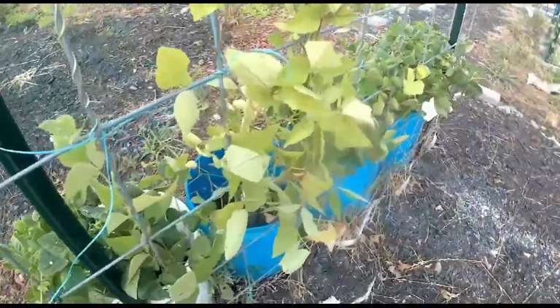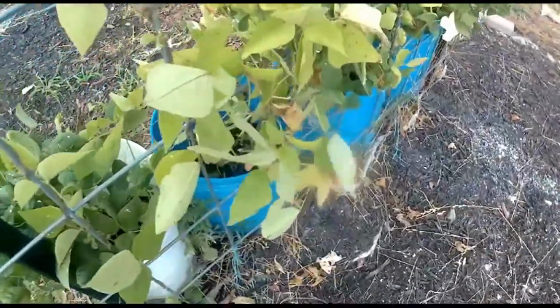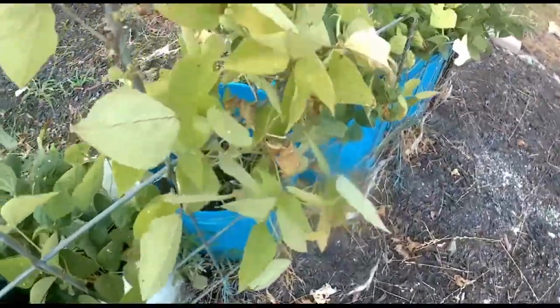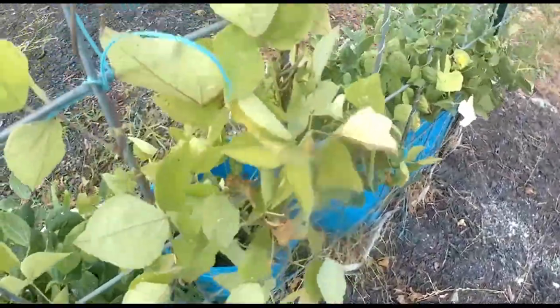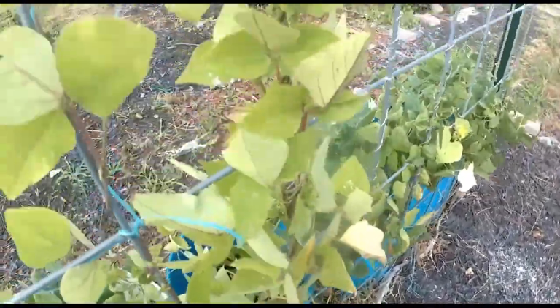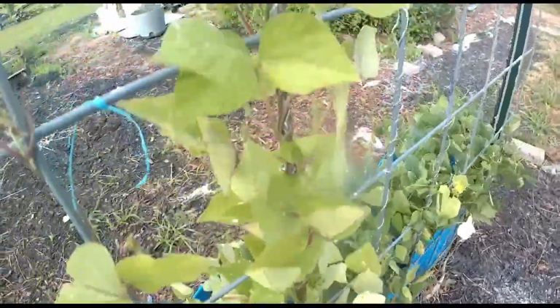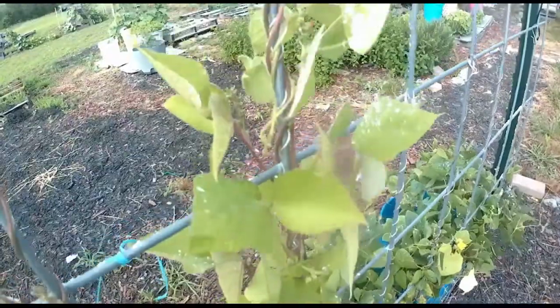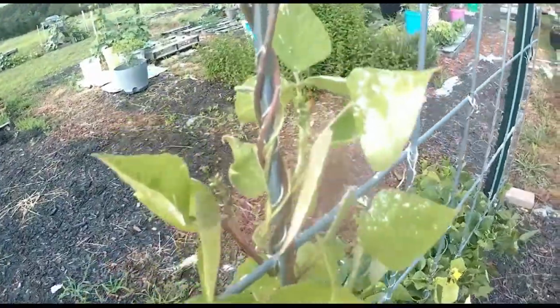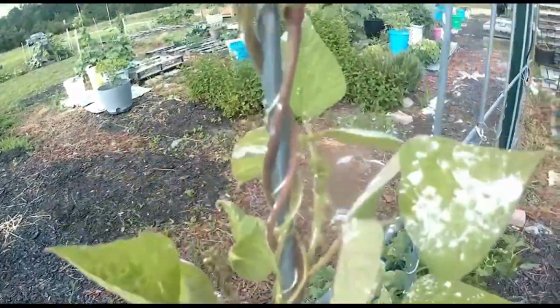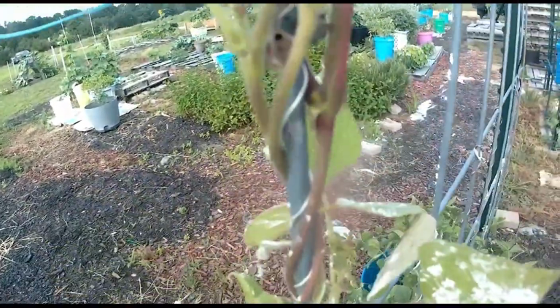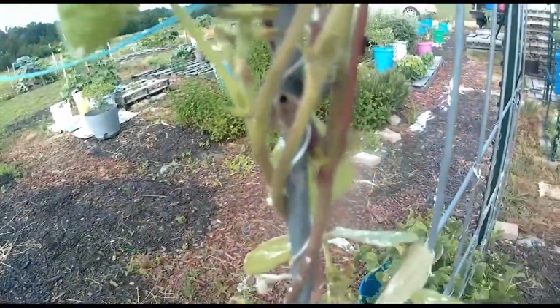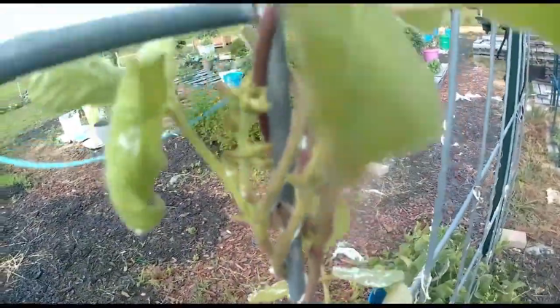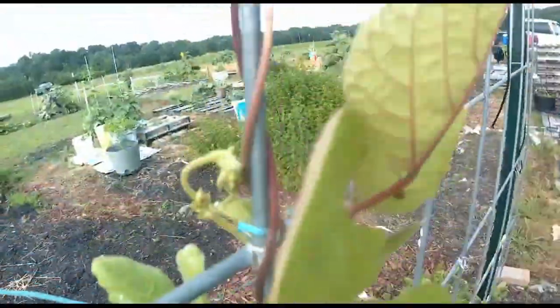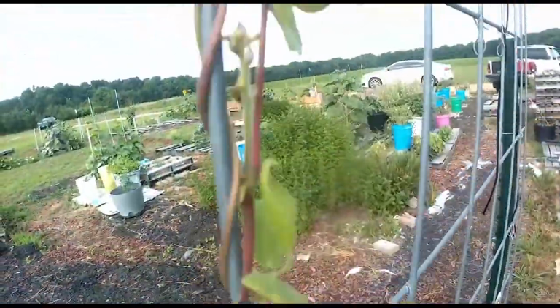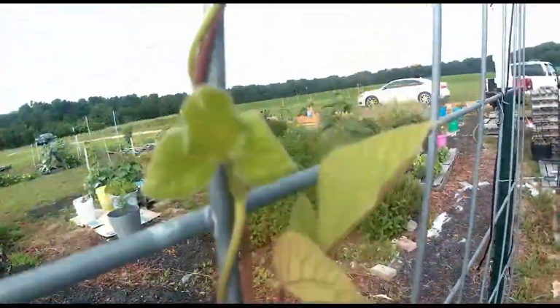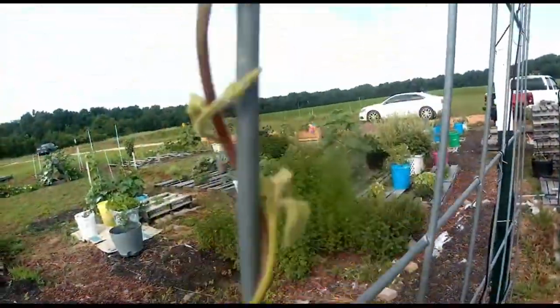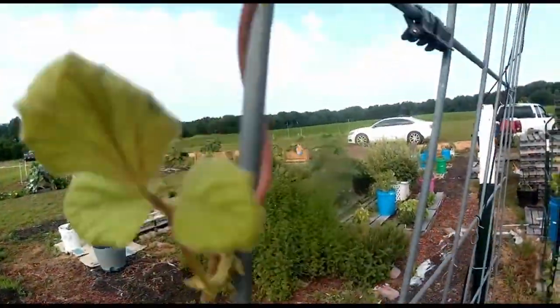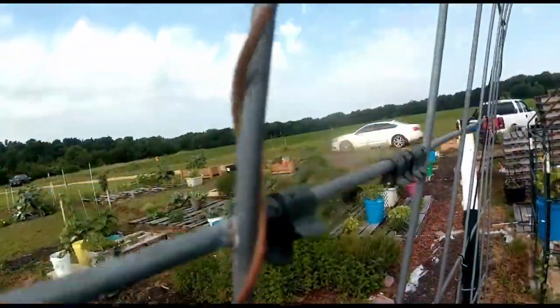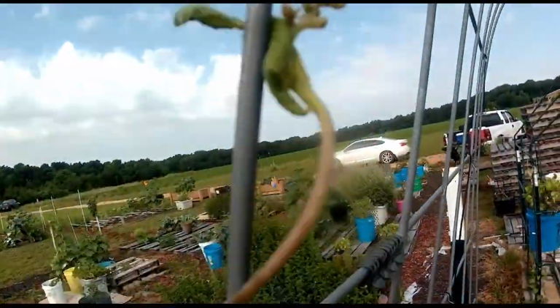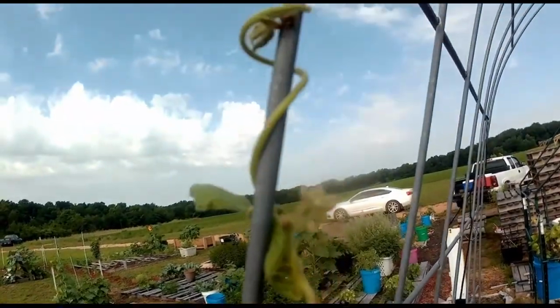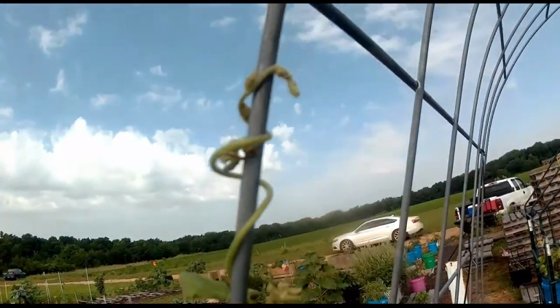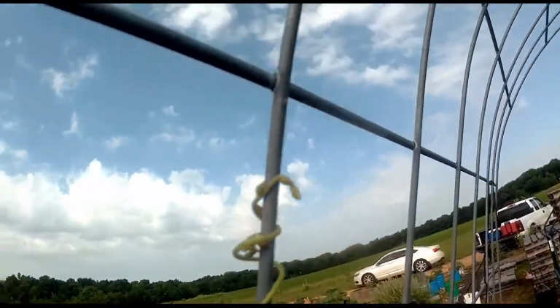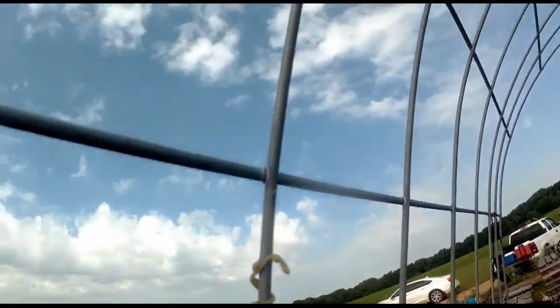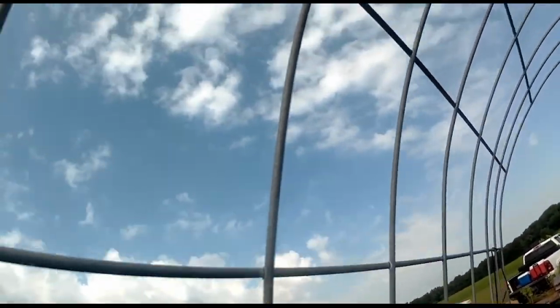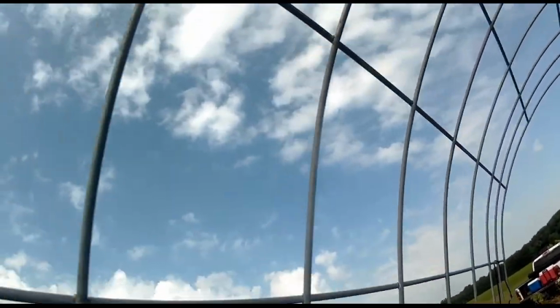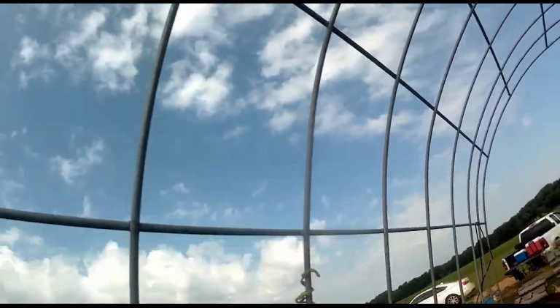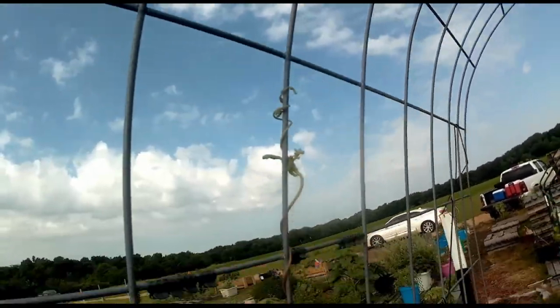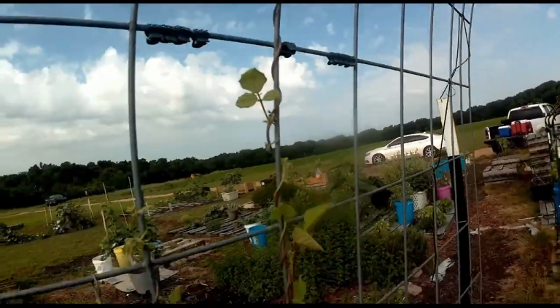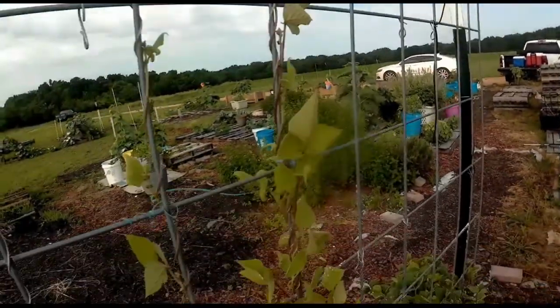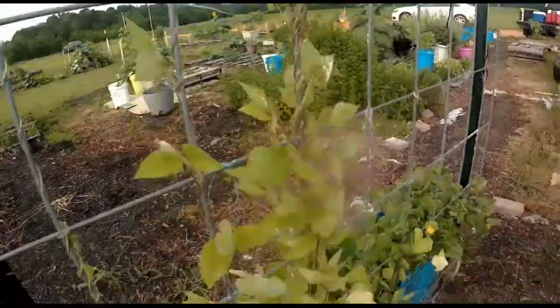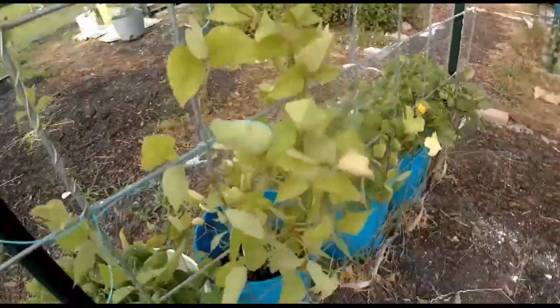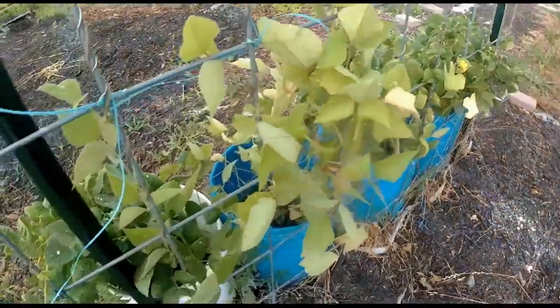These scarlet runner beans — they're like, we don't care. Look at all those pods! Those were all scarlet flowers. Look how high up it is — it's almost at the arch. They love the heat and humidity.